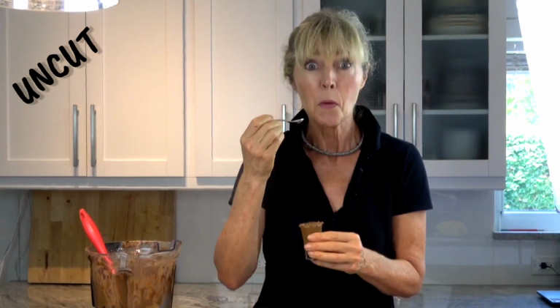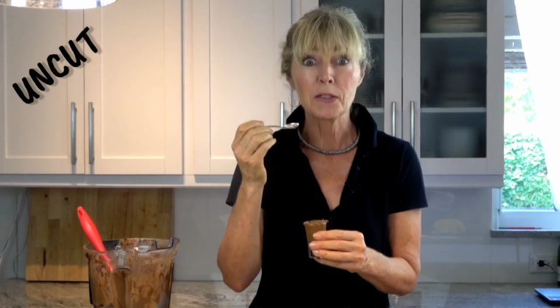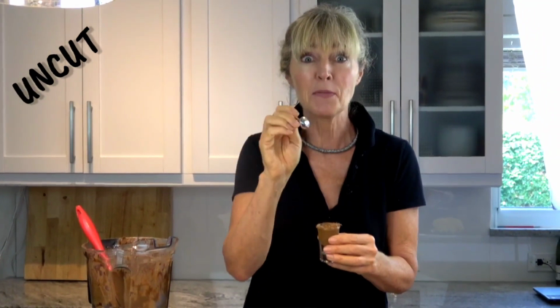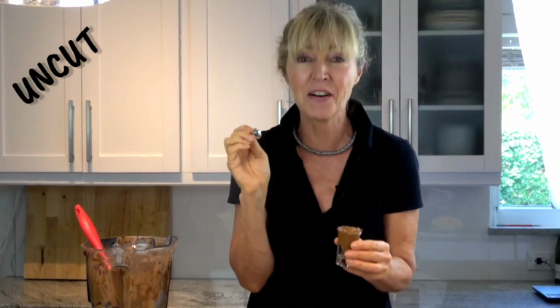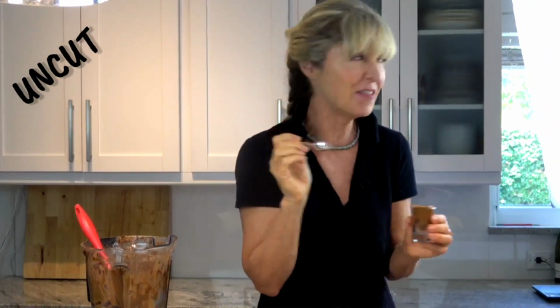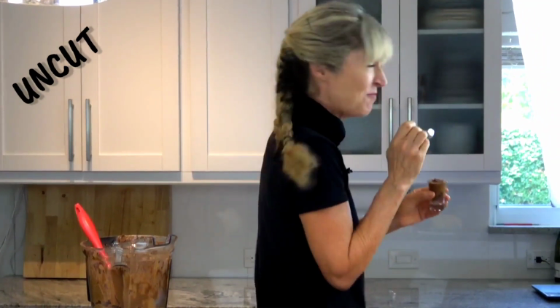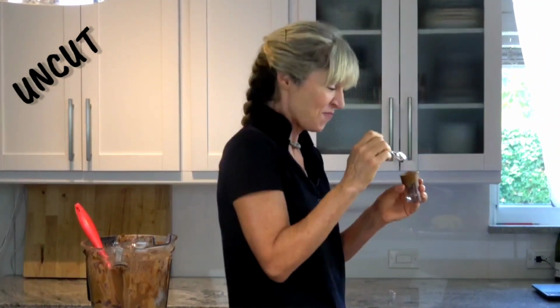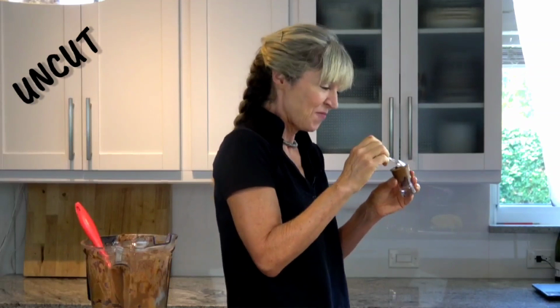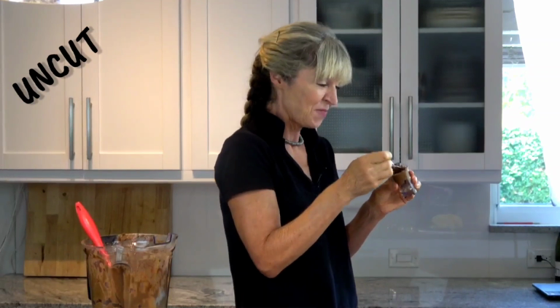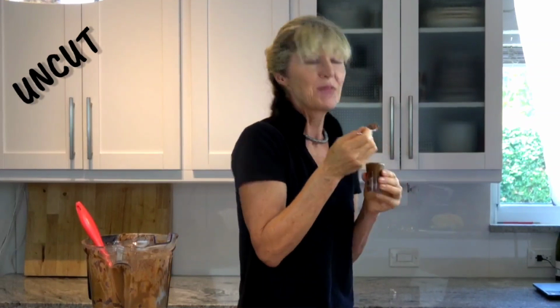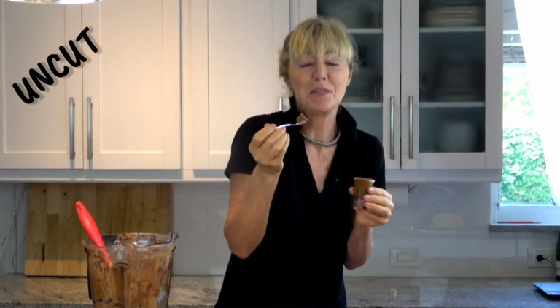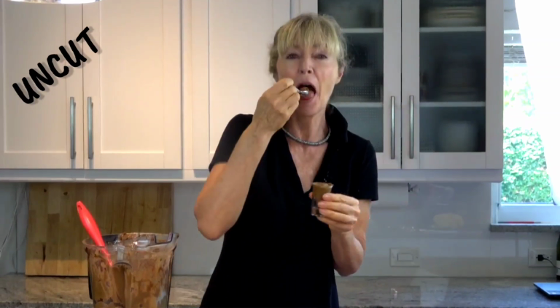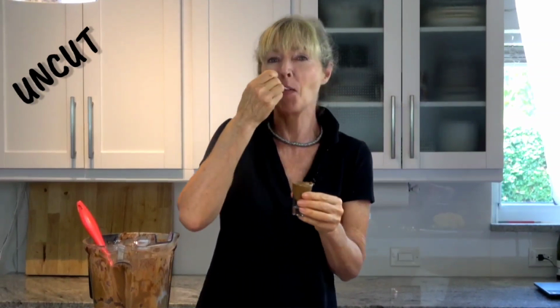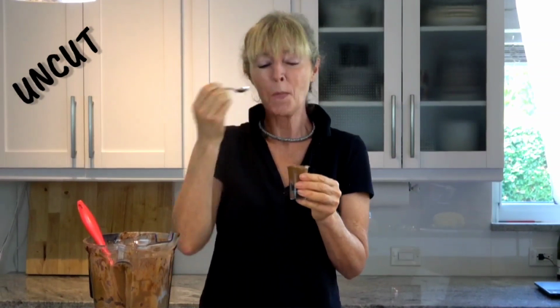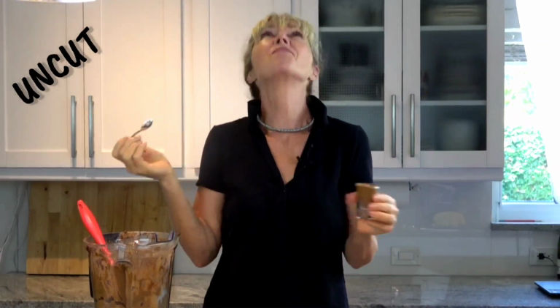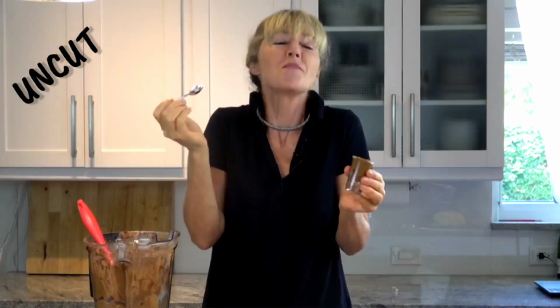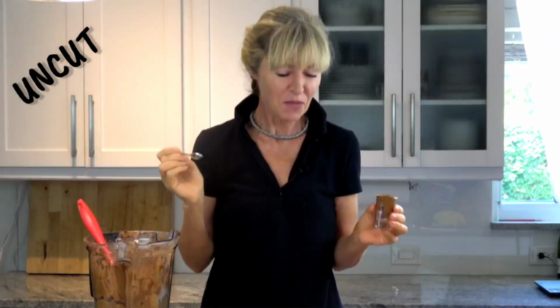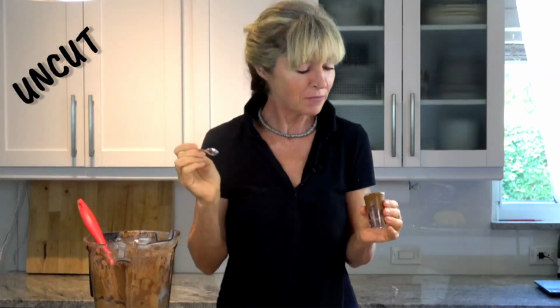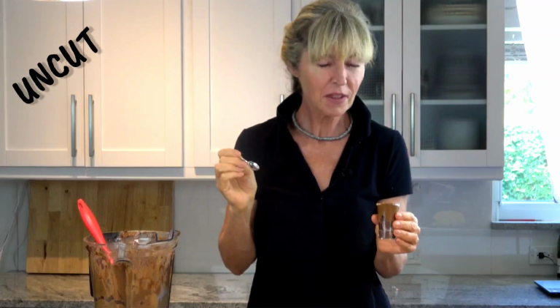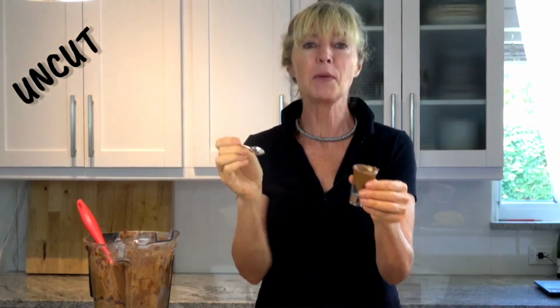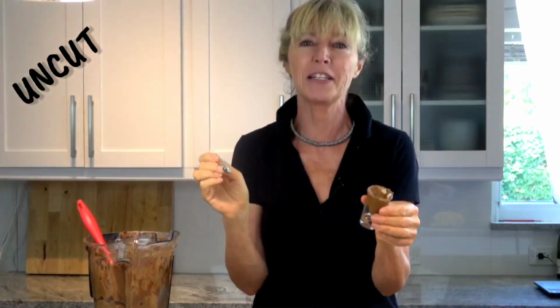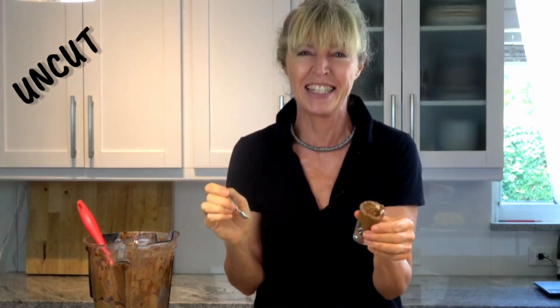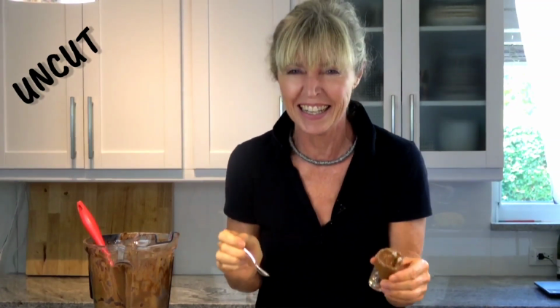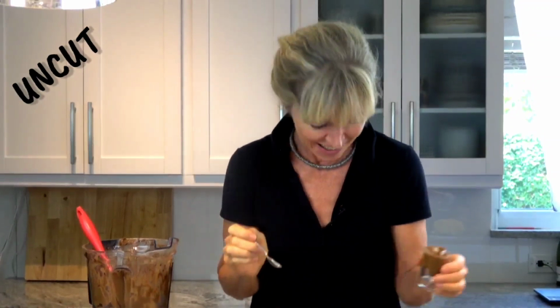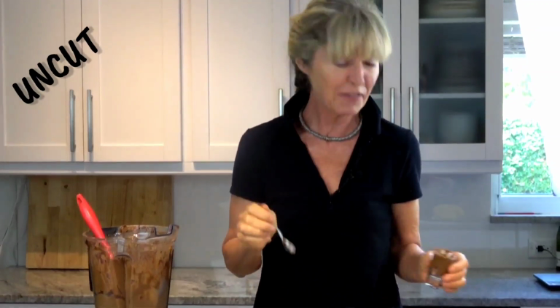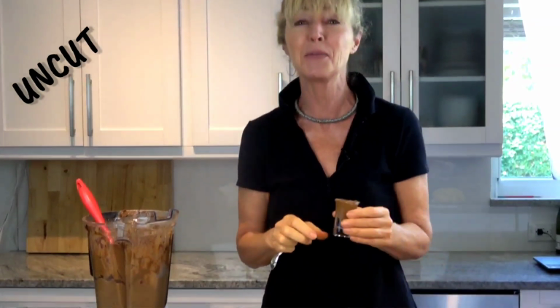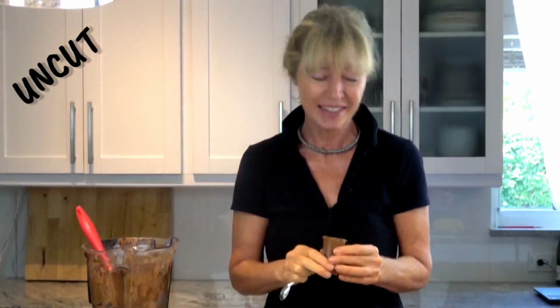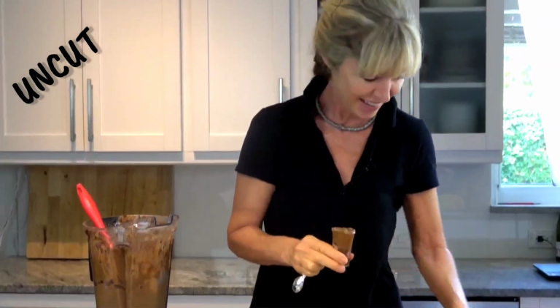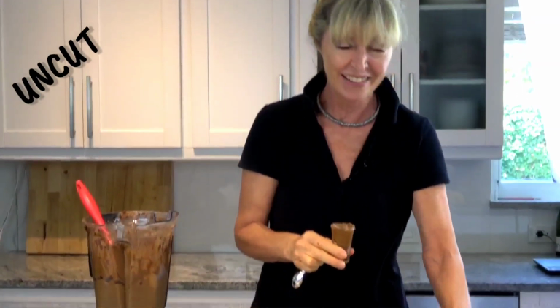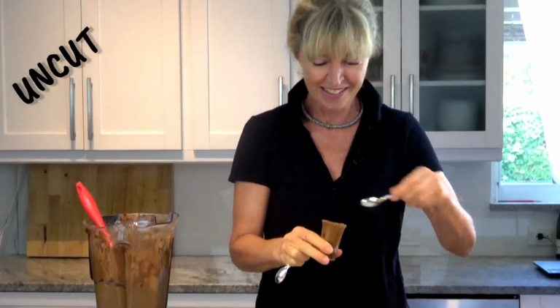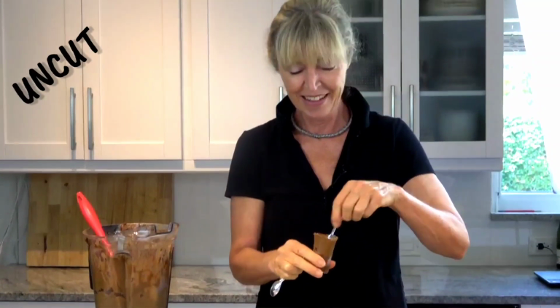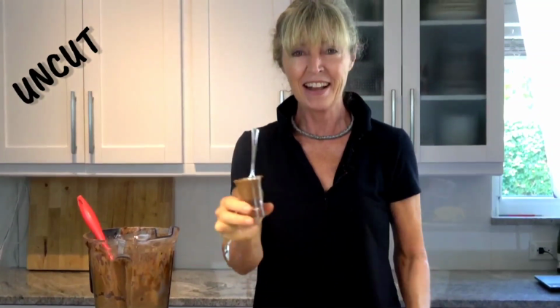How is it? Is it all gone? It's good — mmm! Camera man, would you like a taste? I will give you a different spoon. Ta-da, bye!